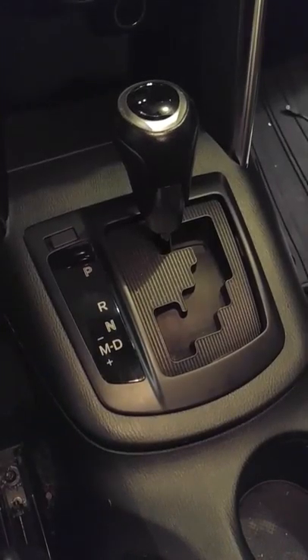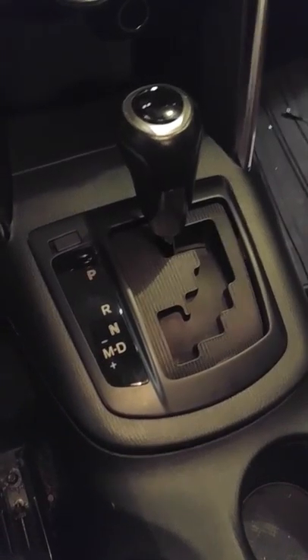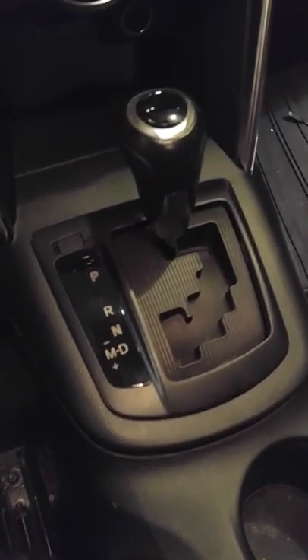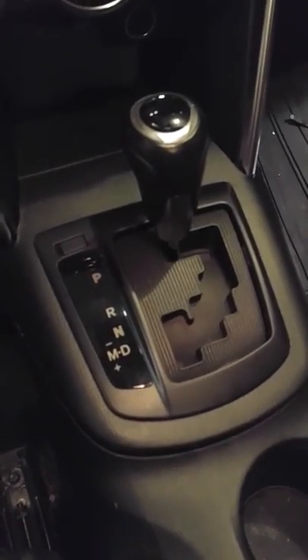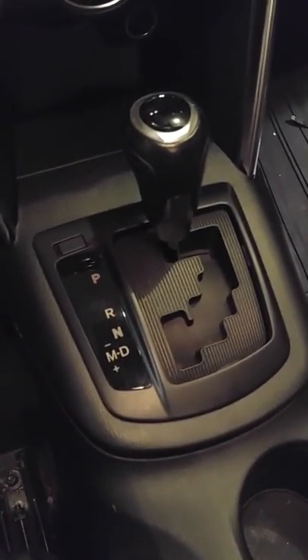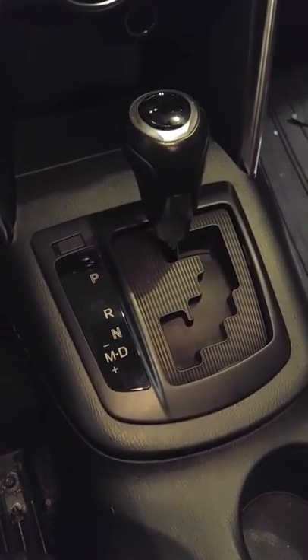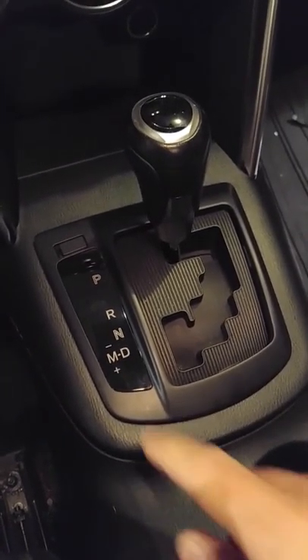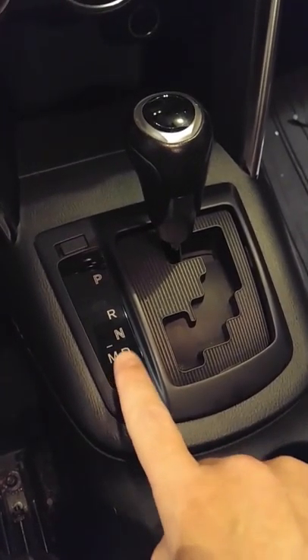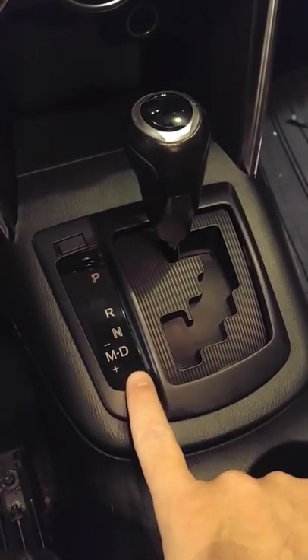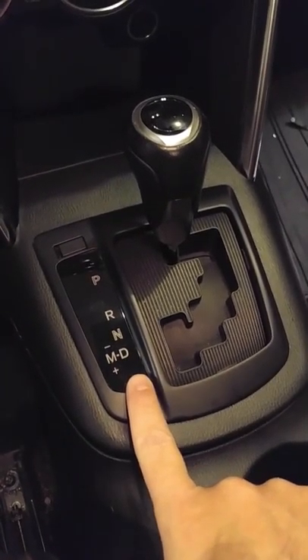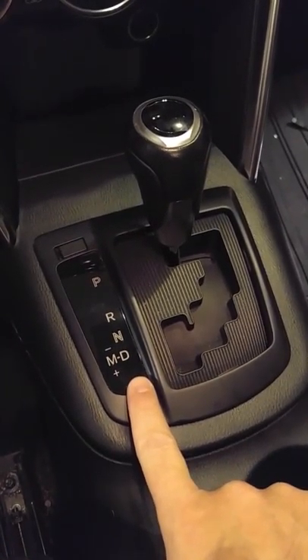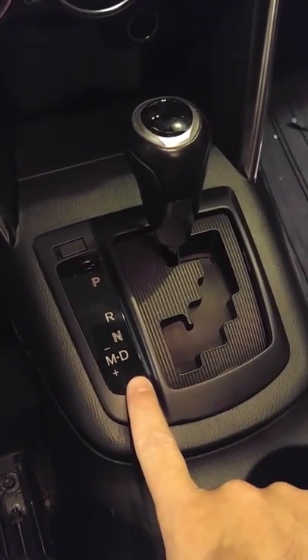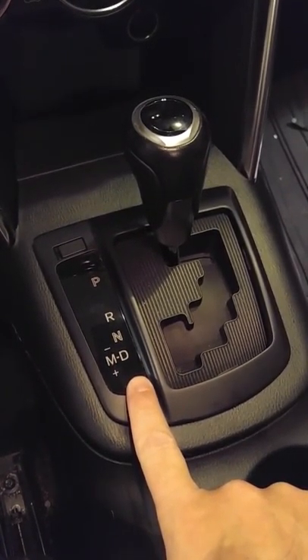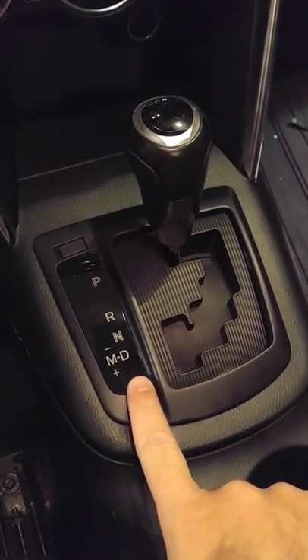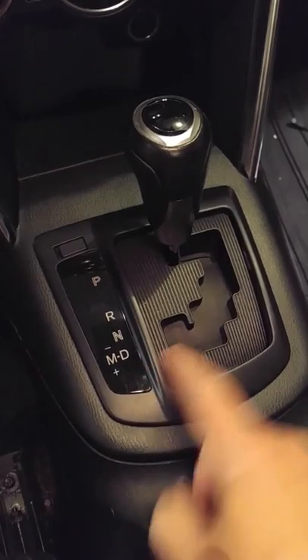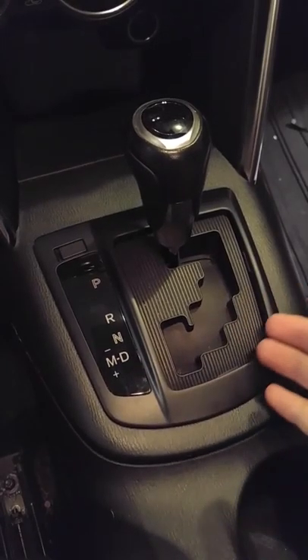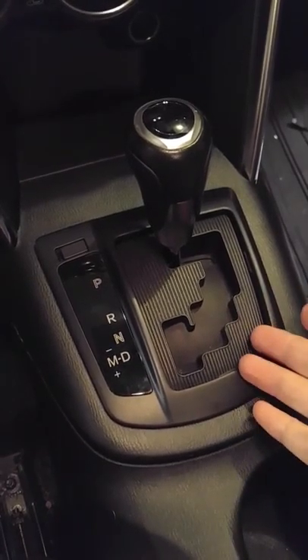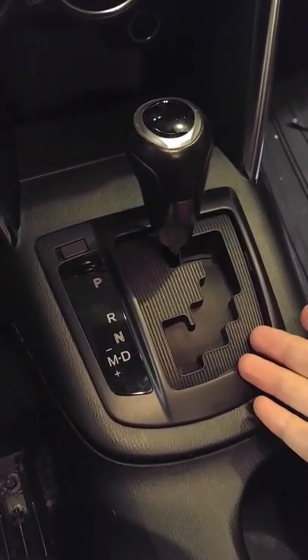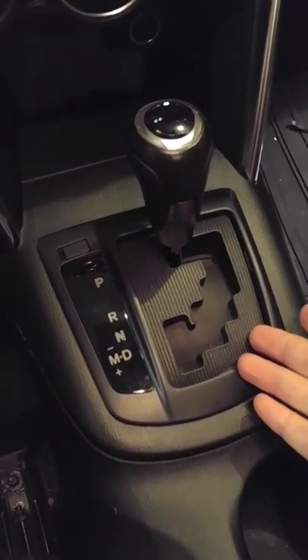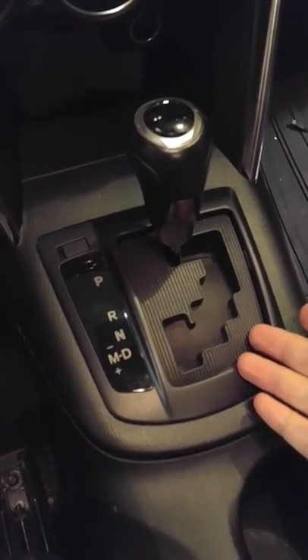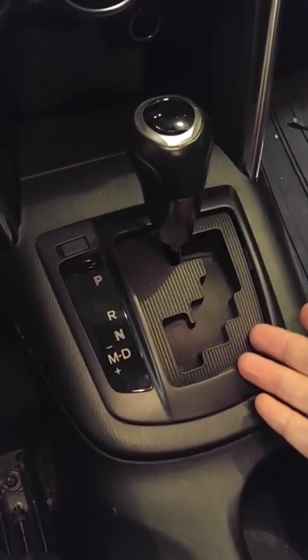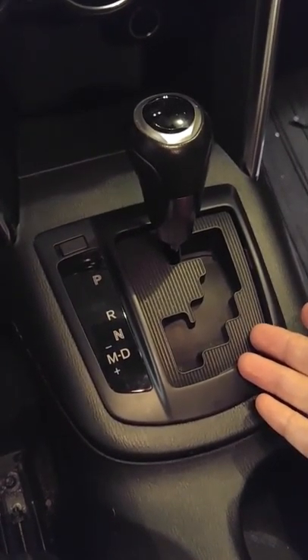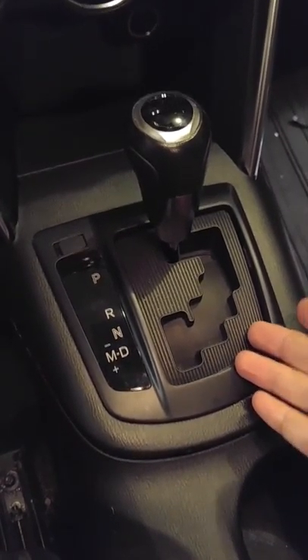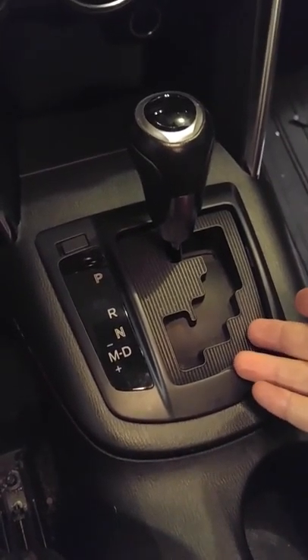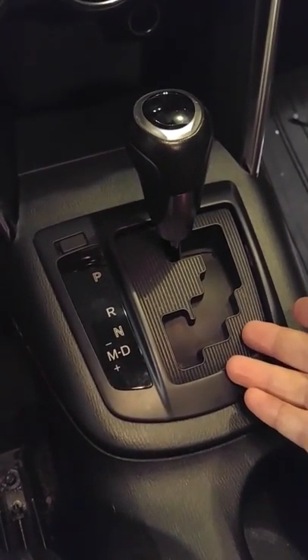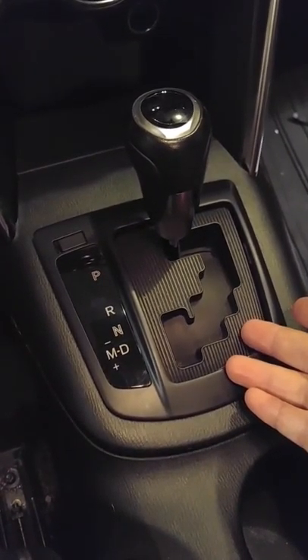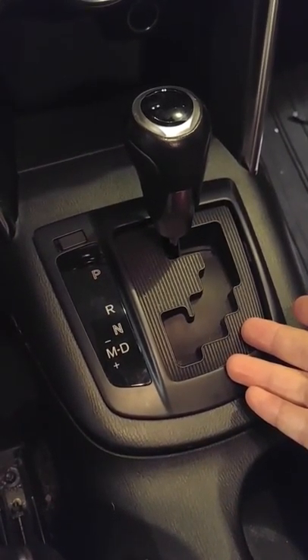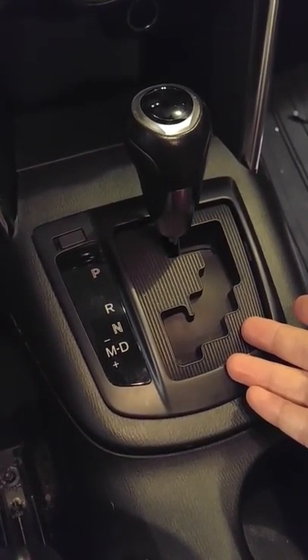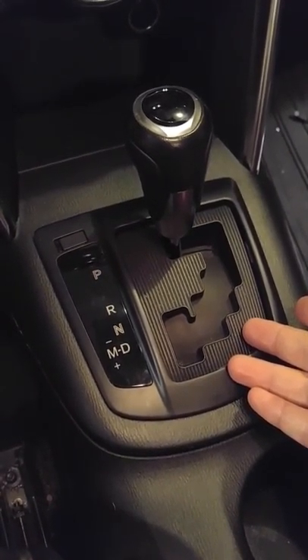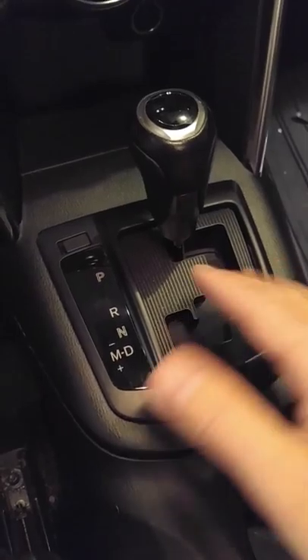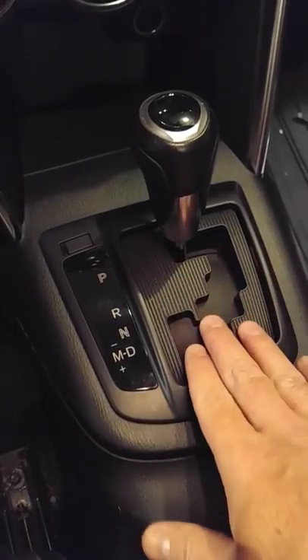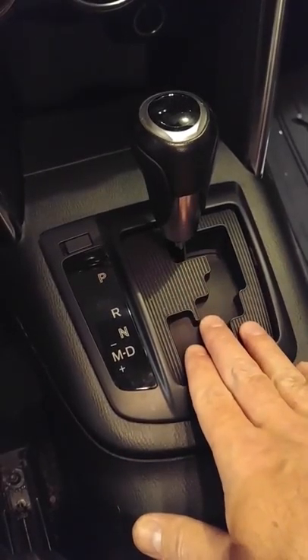What we're doing today is we're going to change out the light bulb behind the gear shift indicator on the gear shift console for a 2013 Mazda CX-5 with the gated shifter.